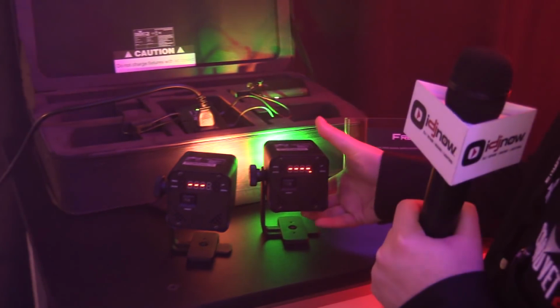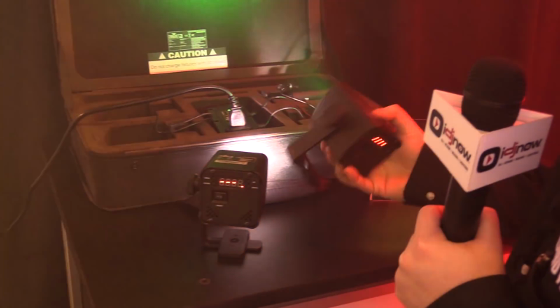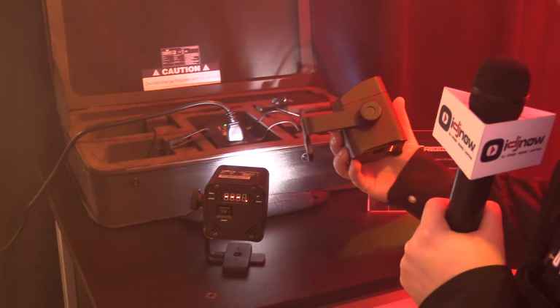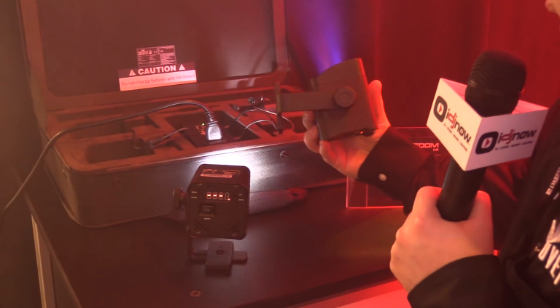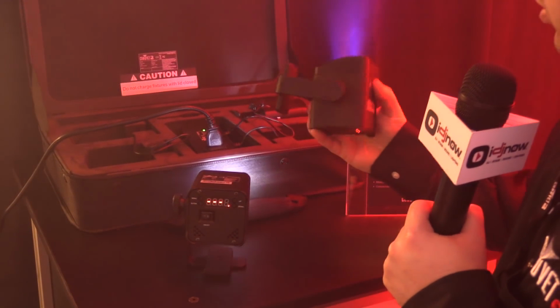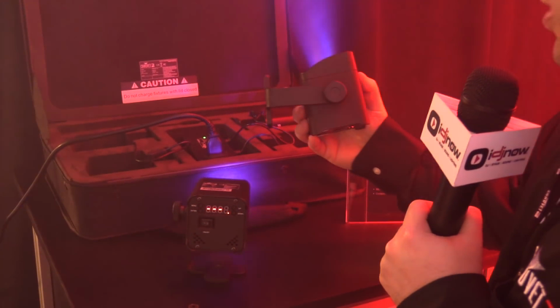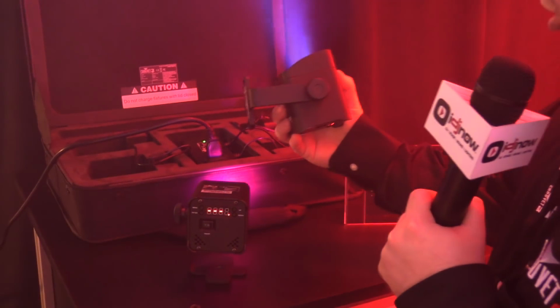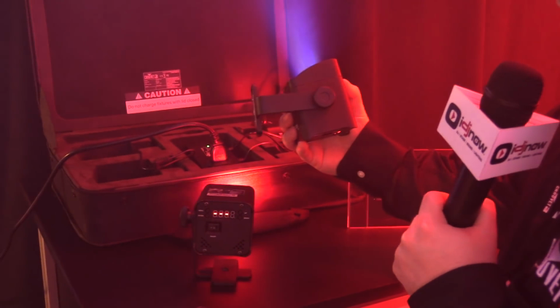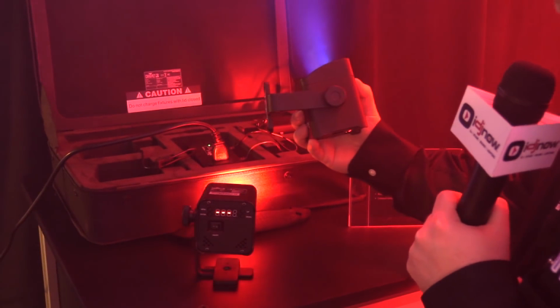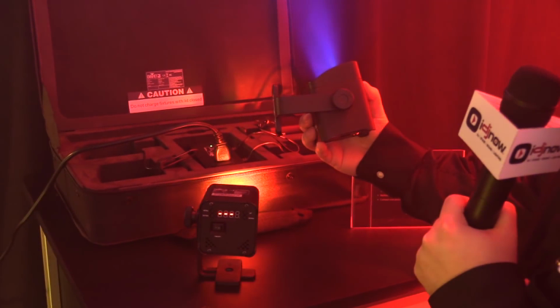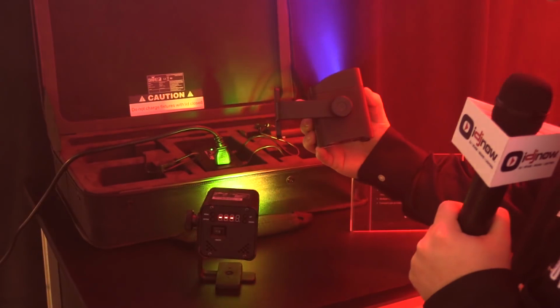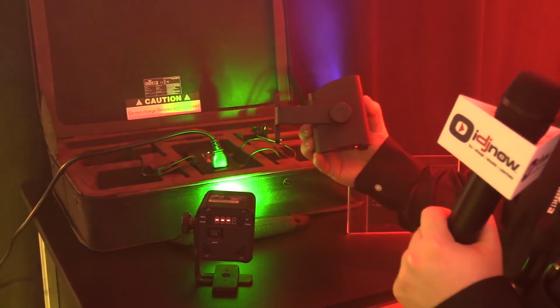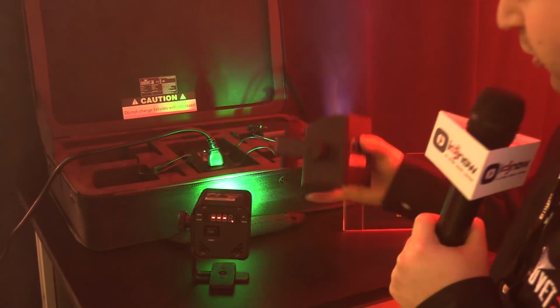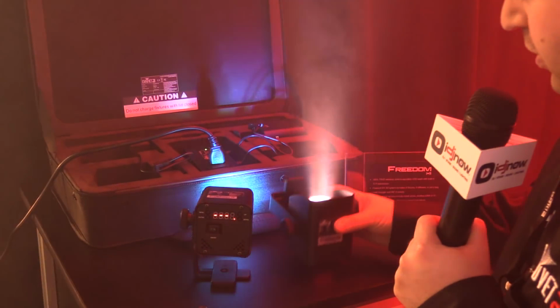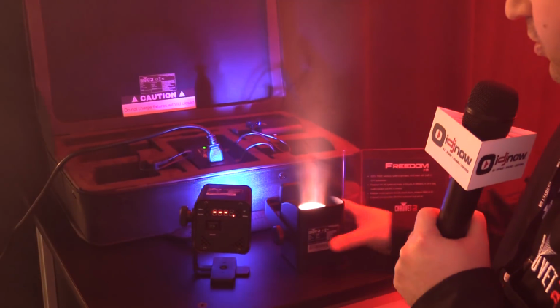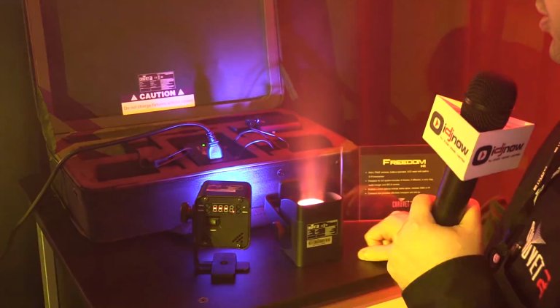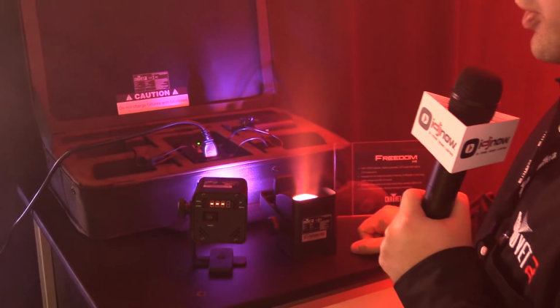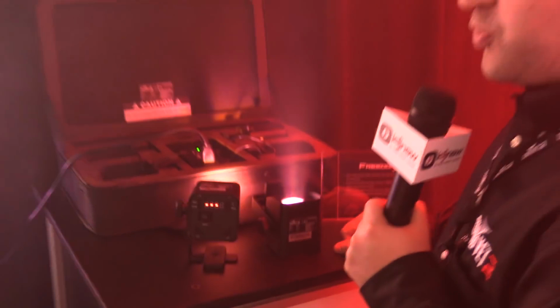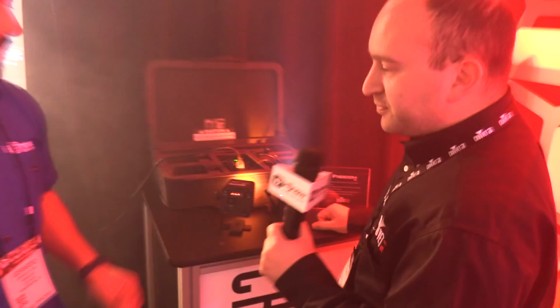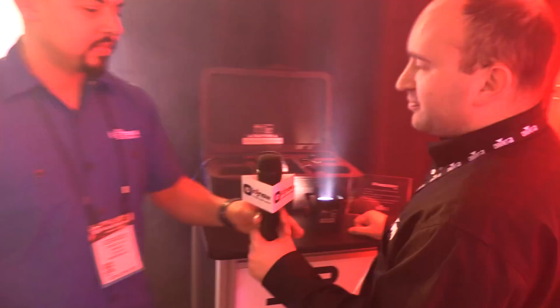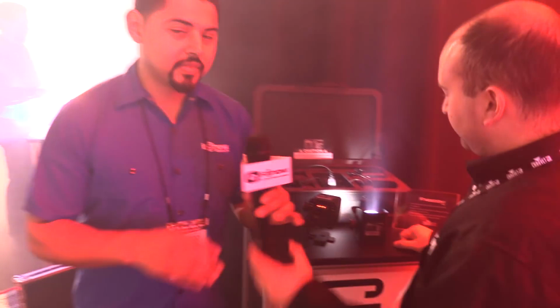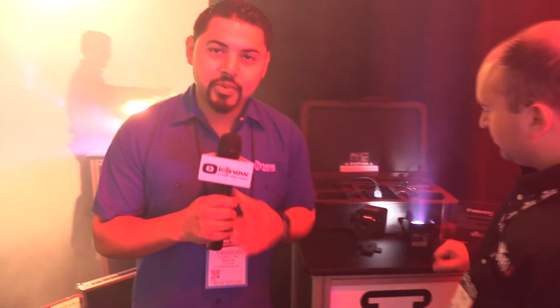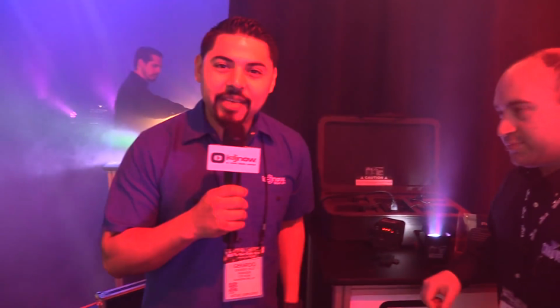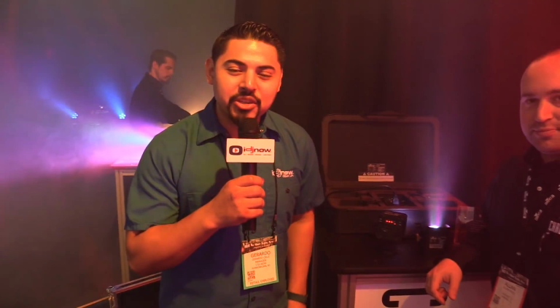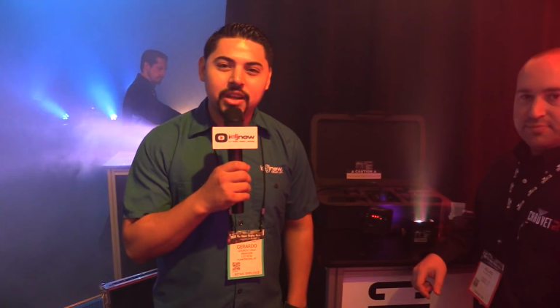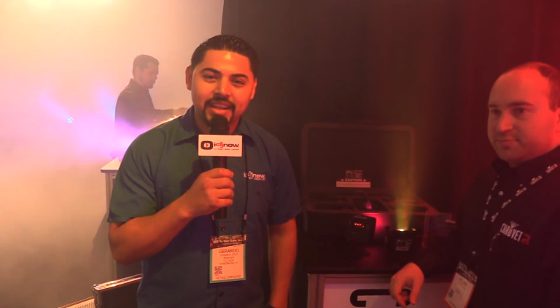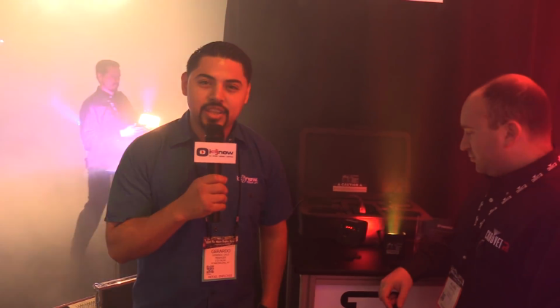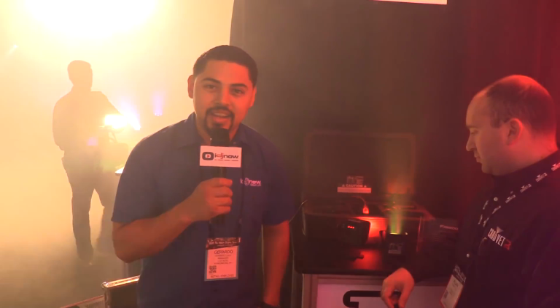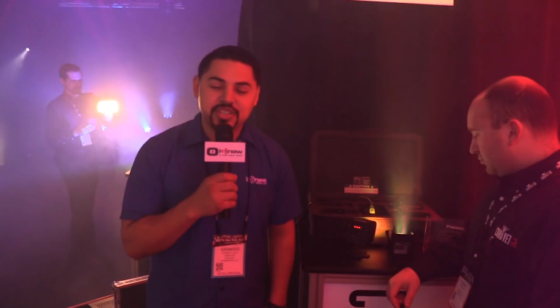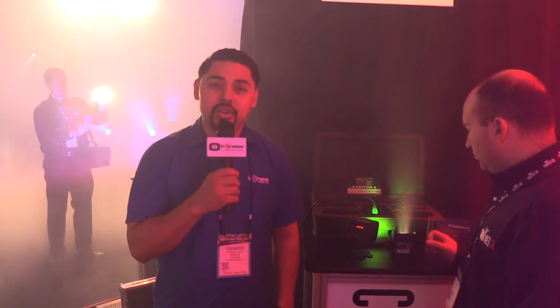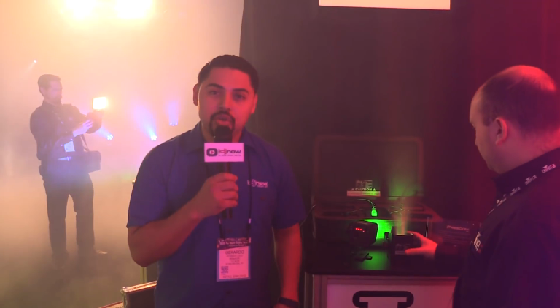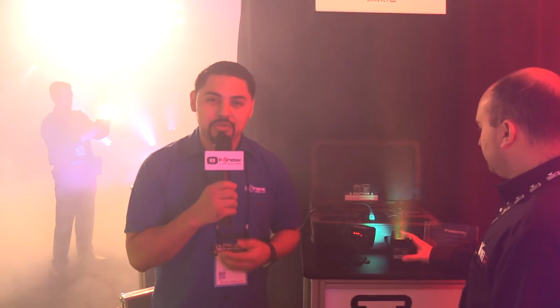The same look as a Freedom but much smaller footprint — and that's the new Freedom H1. Well there you guys have it. Make sure to visit our website at idjnow.com or visit one of our New York showrooms.